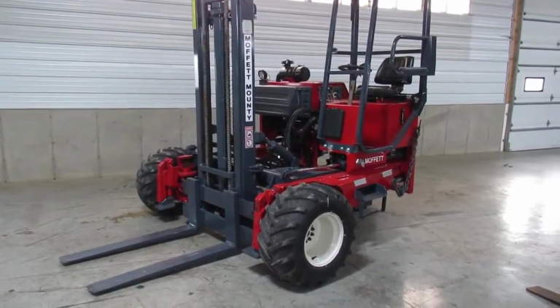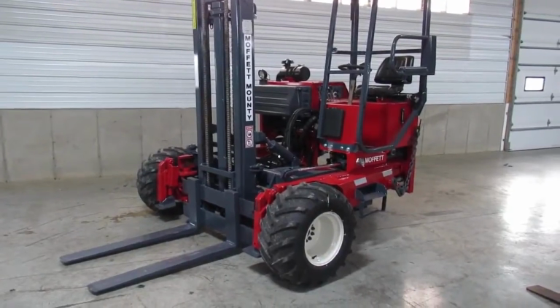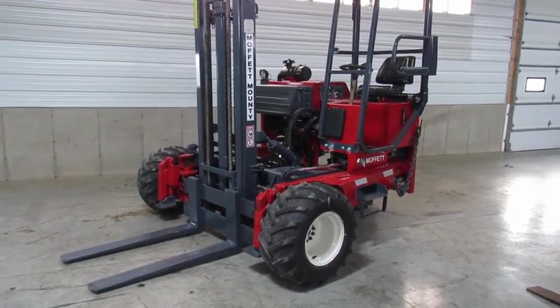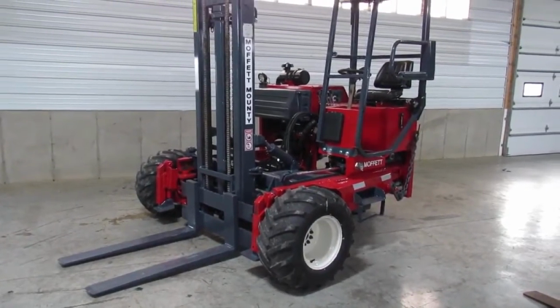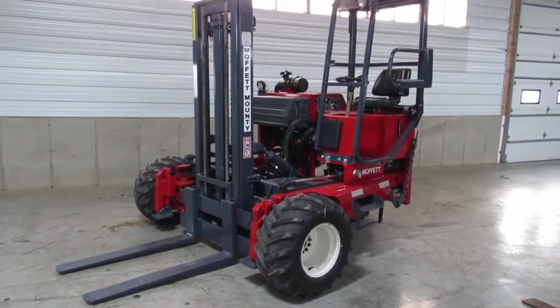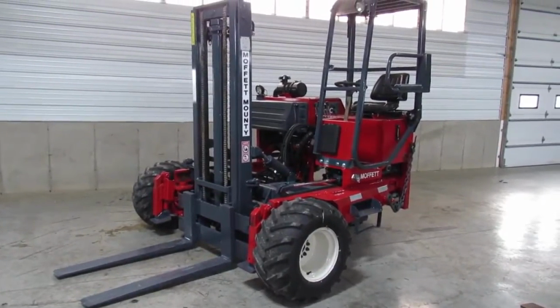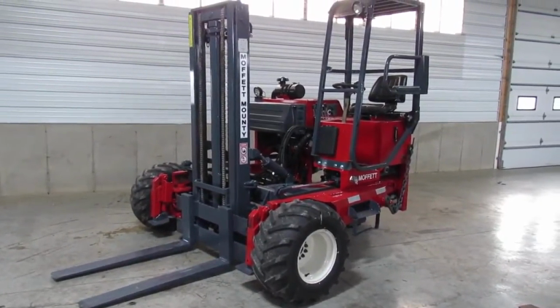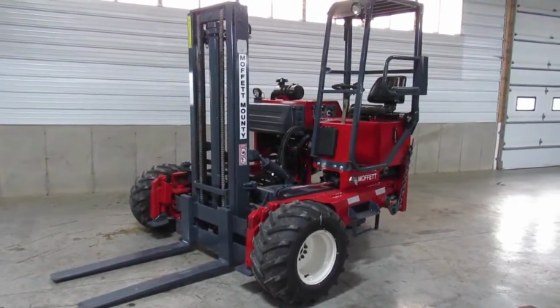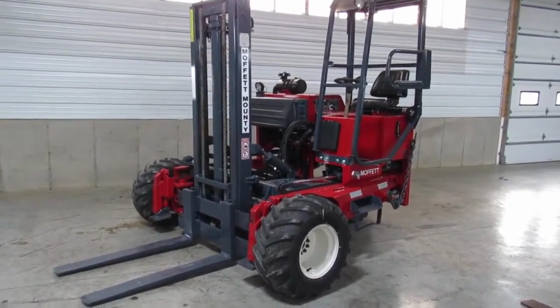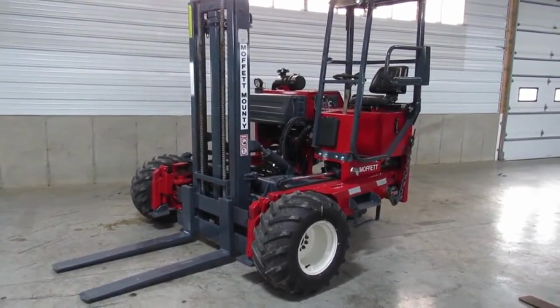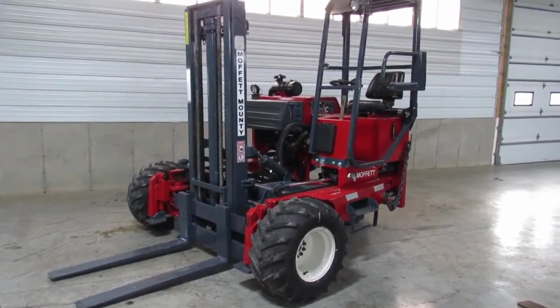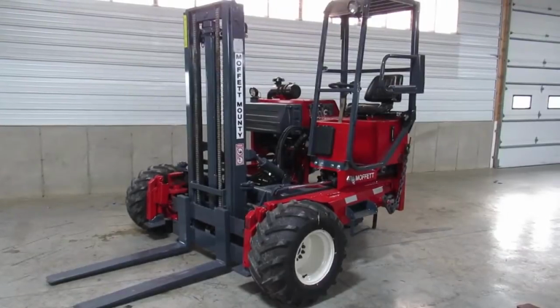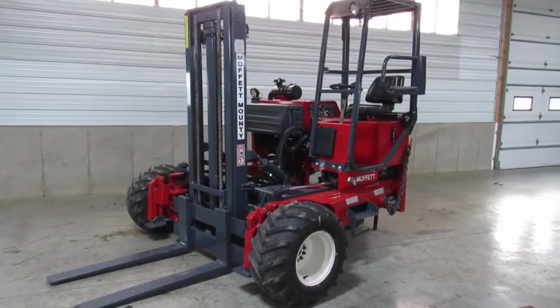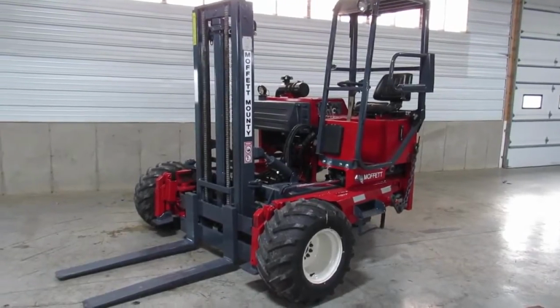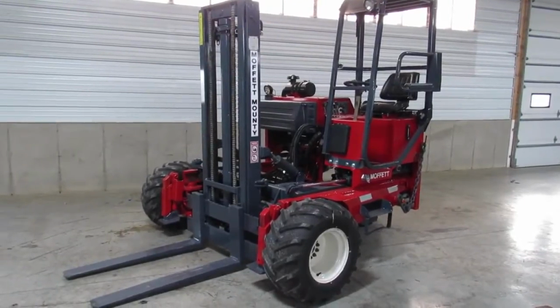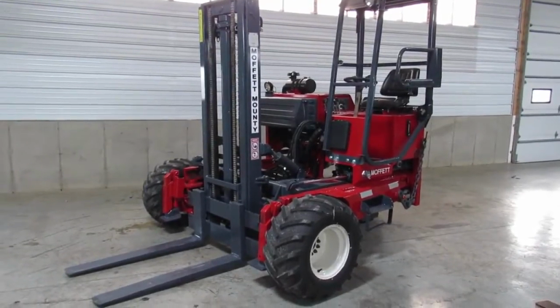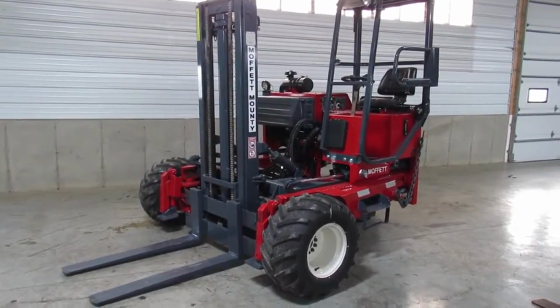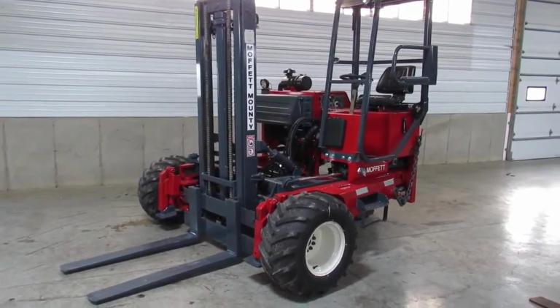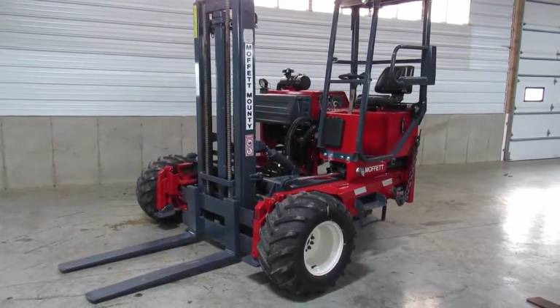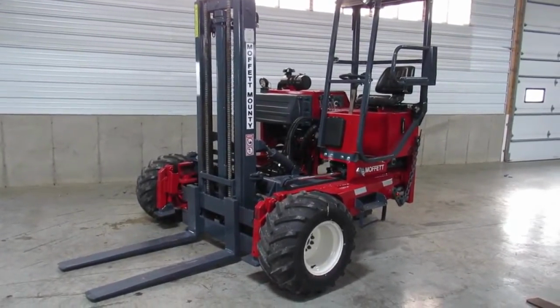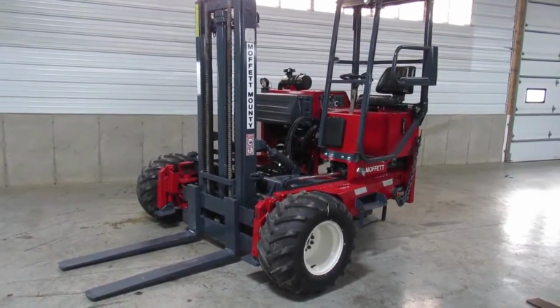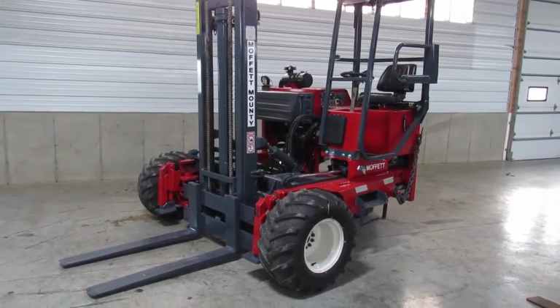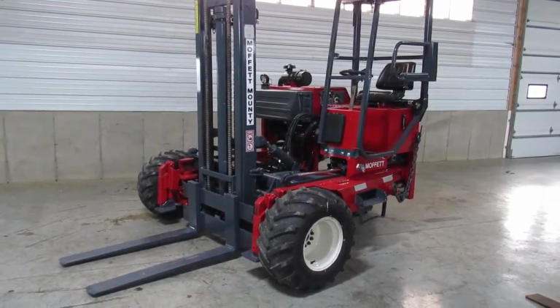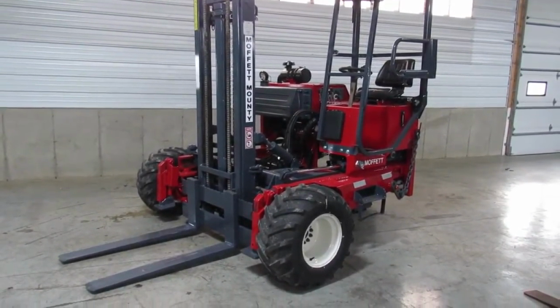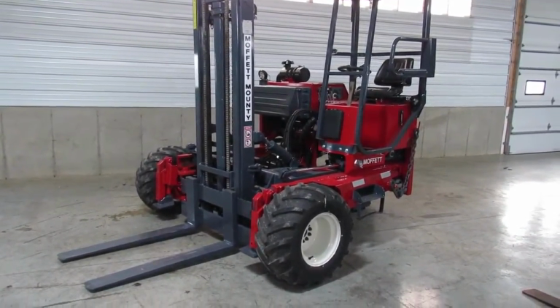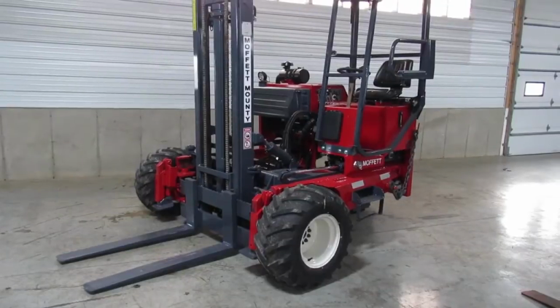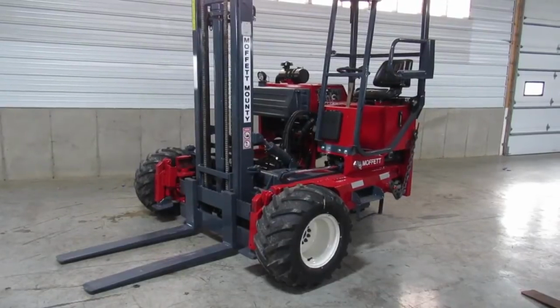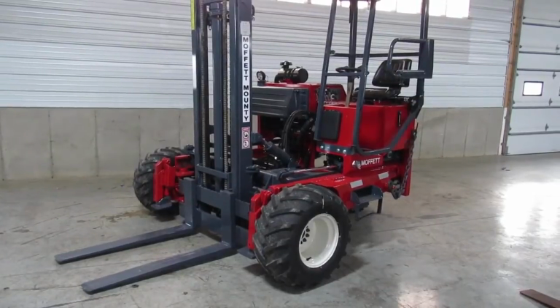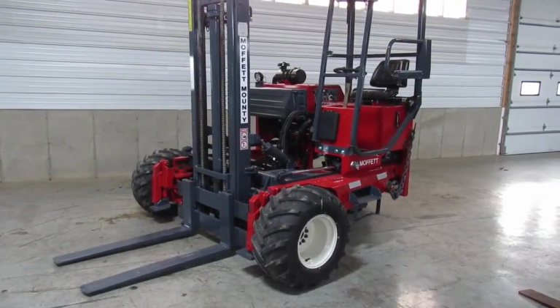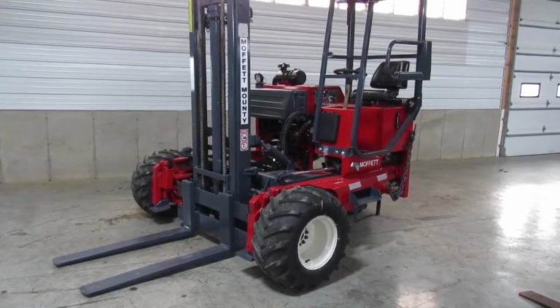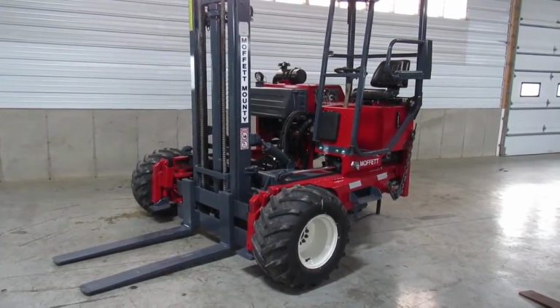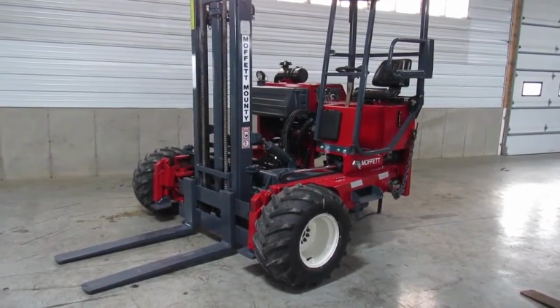Hello and good day ladies and gentlemen. Welcome to Equipment Remarketing. This is Jason. I'm going to give you a nice video of this 2005 Moffitt M5500 sitting here with 1,812 hours.